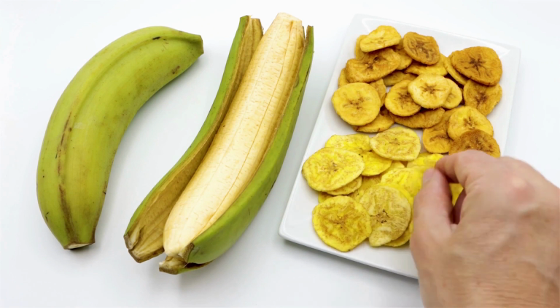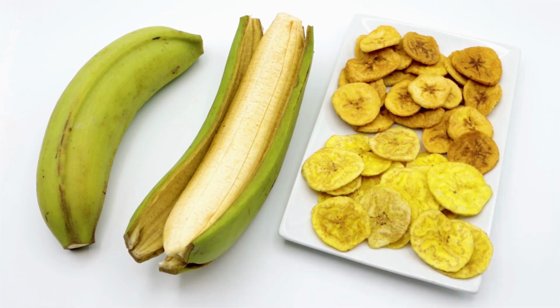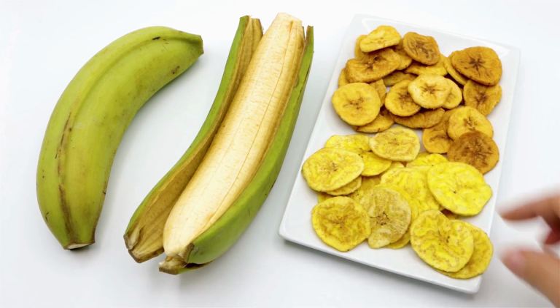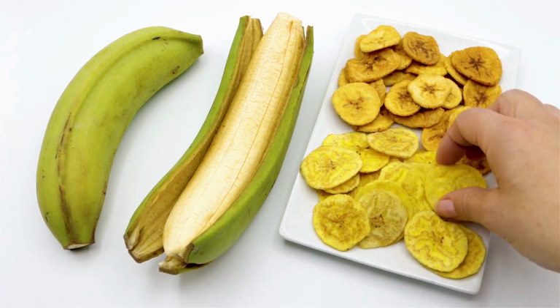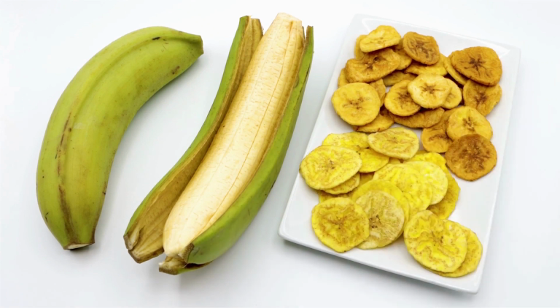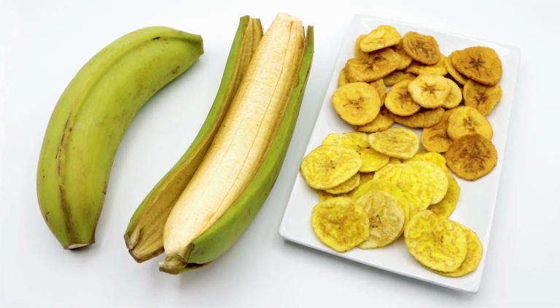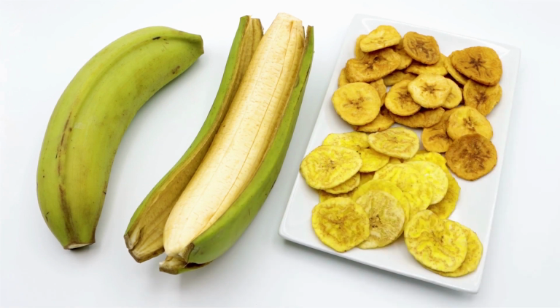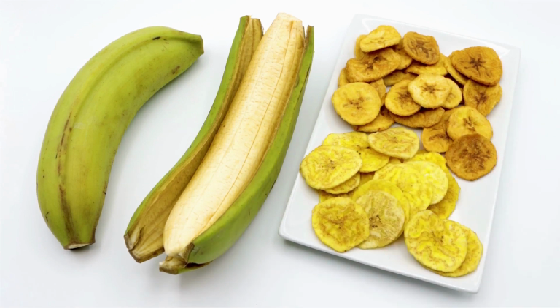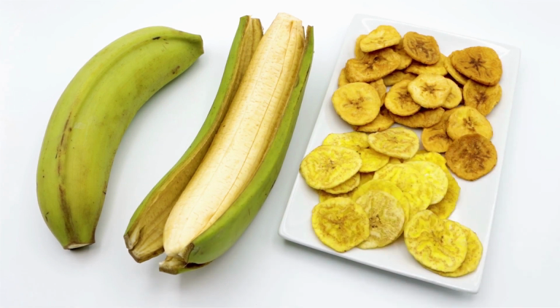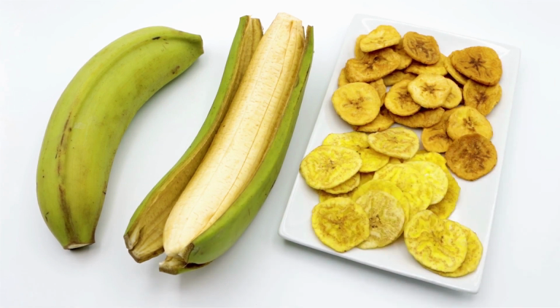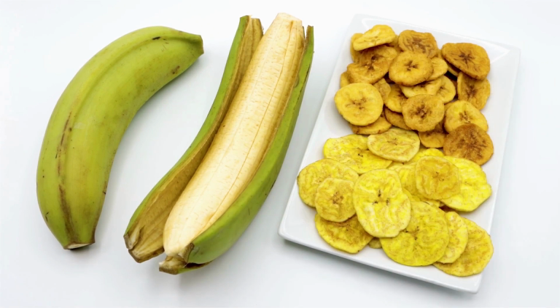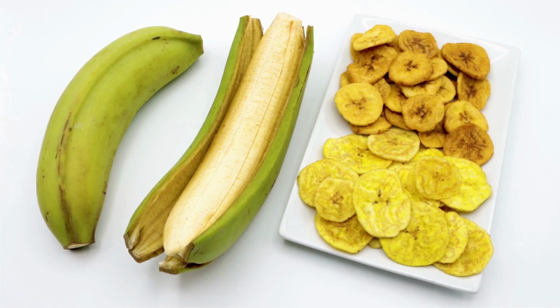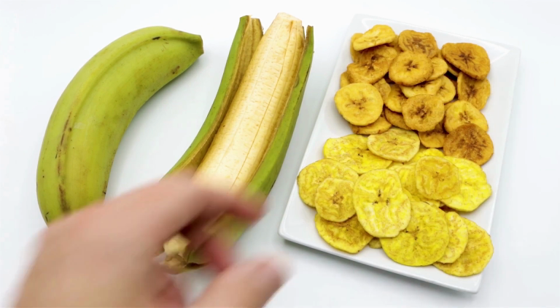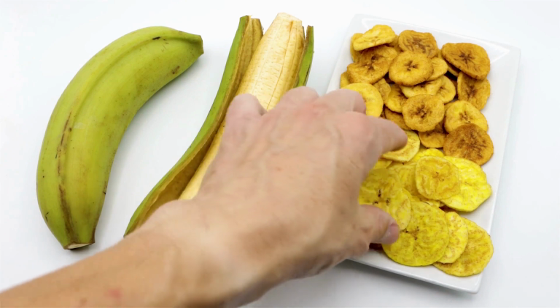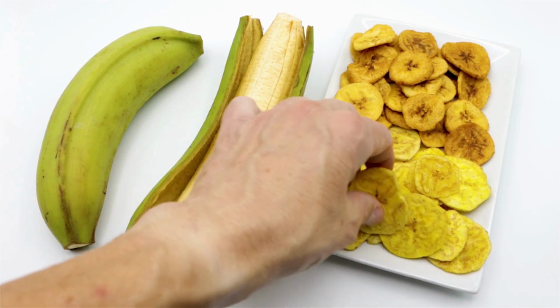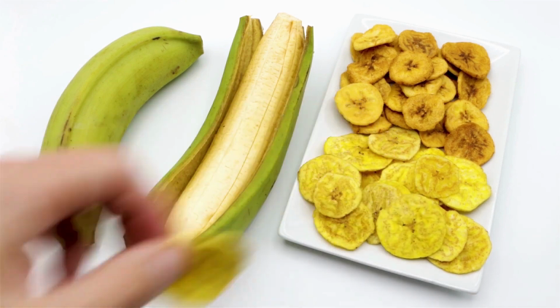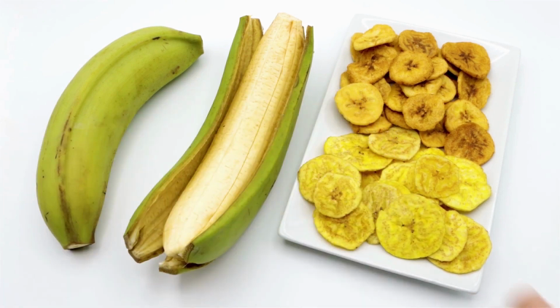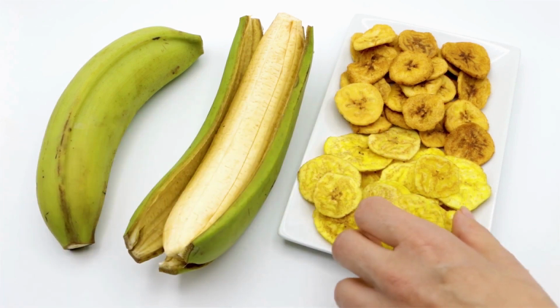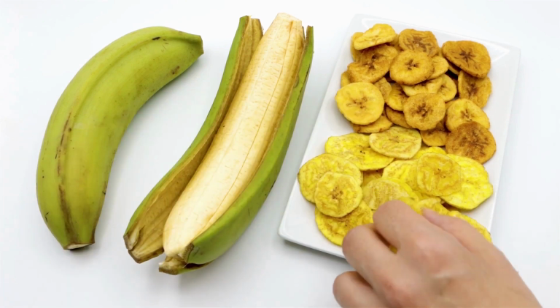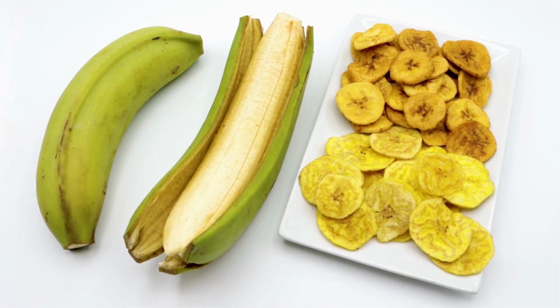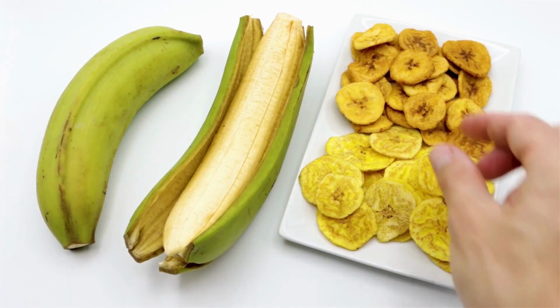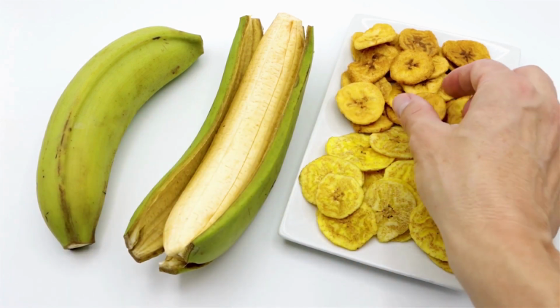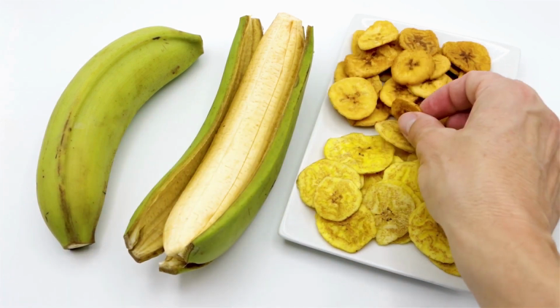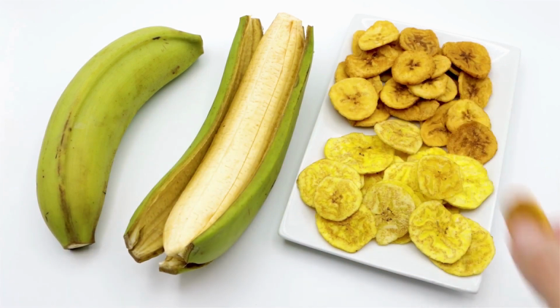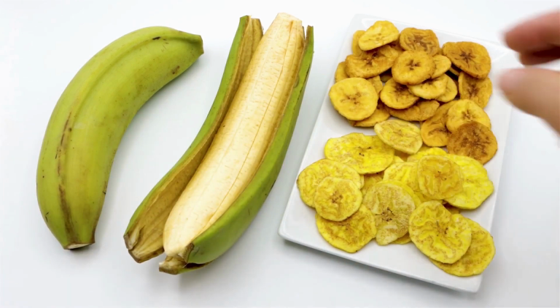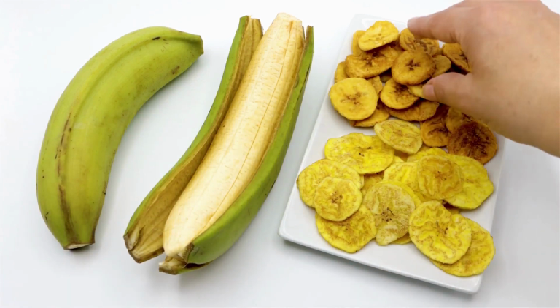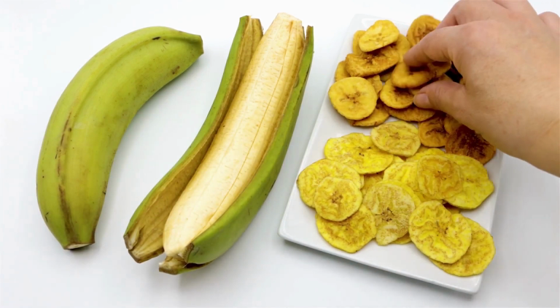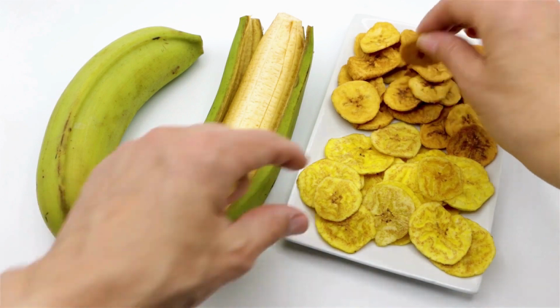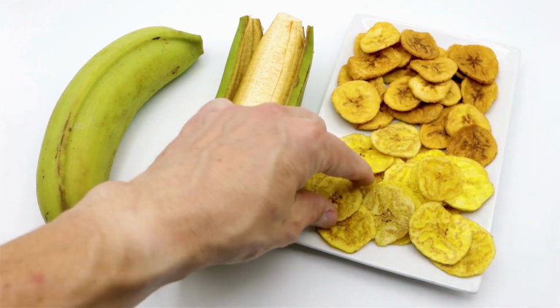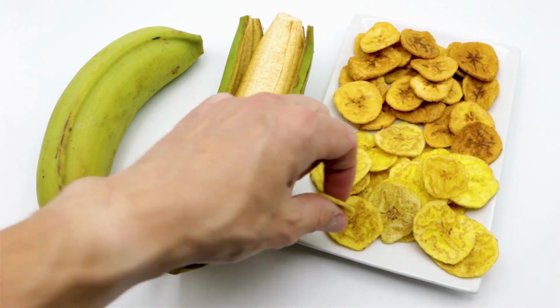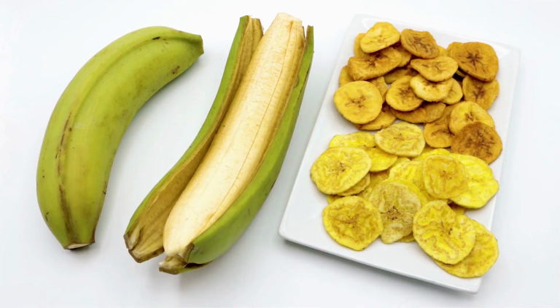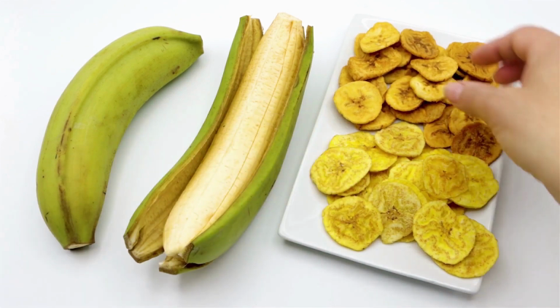Dehydrated Bananas Recipe. Dehydrated bananas are a great snack option for those looking for a sweet, healthy treat. Here's a simple recipe for making your own dehydrated bananas at home.